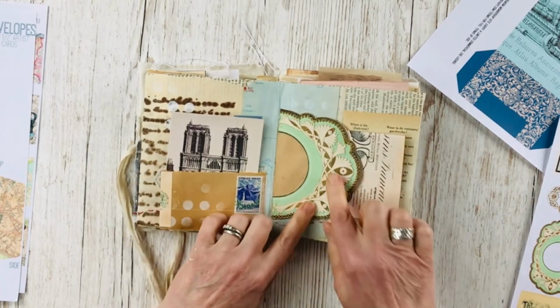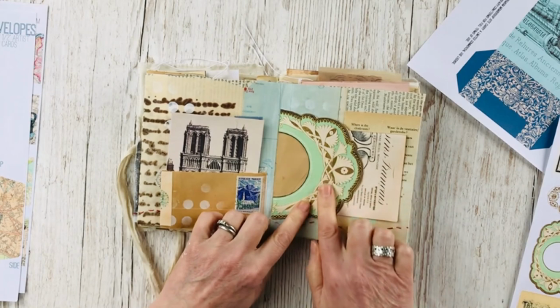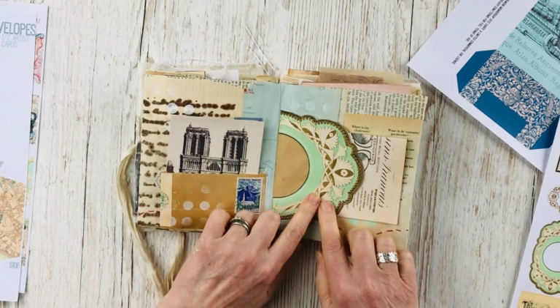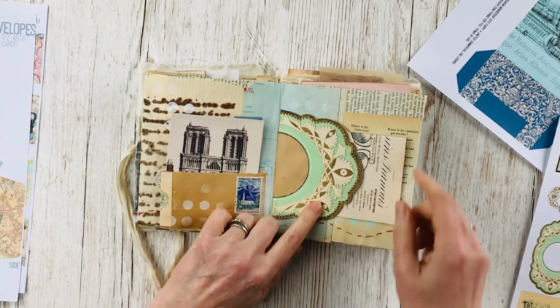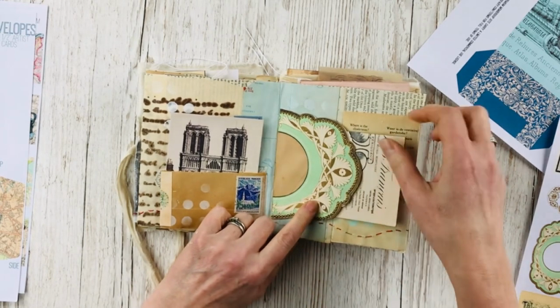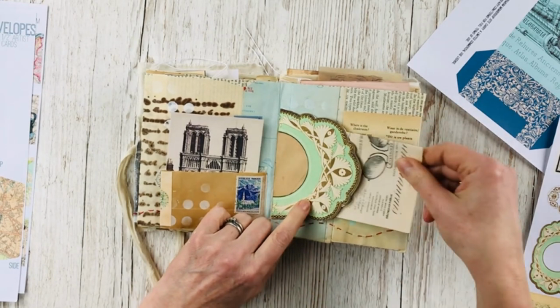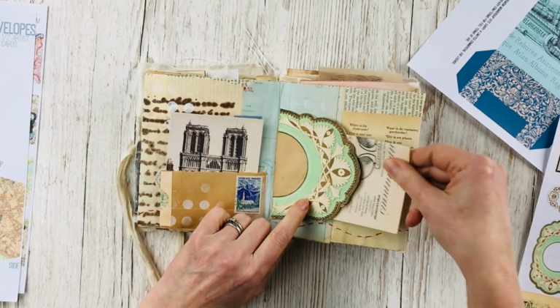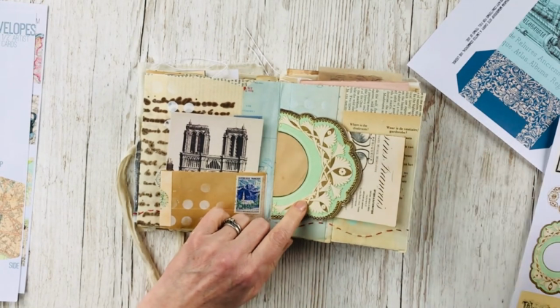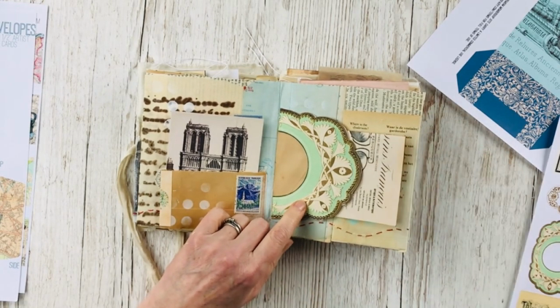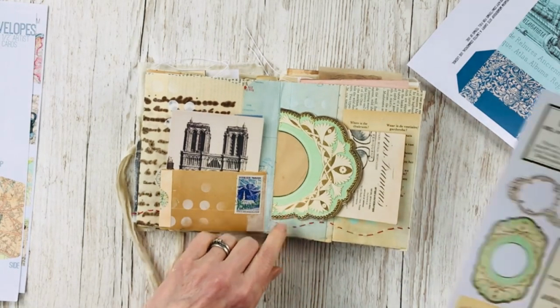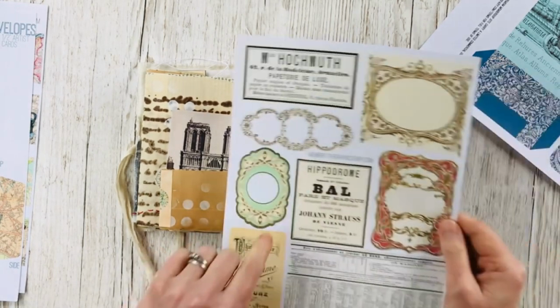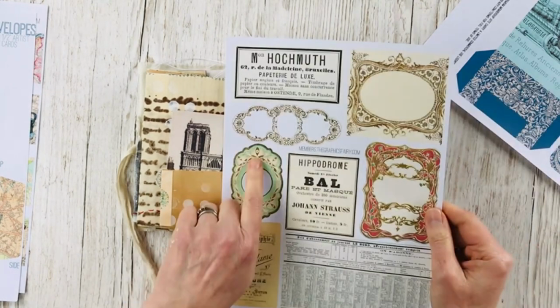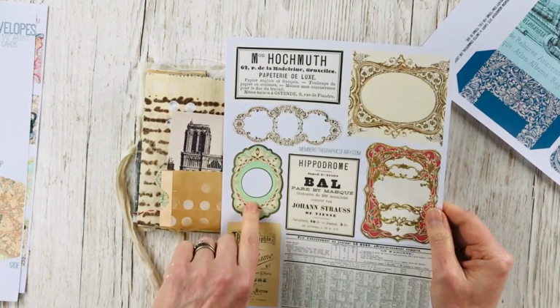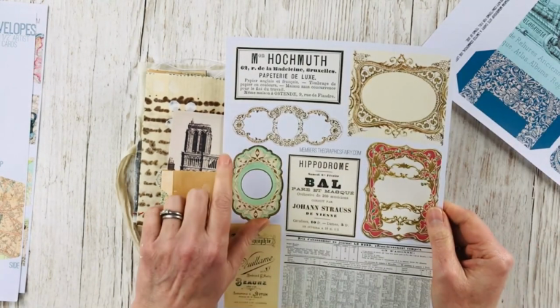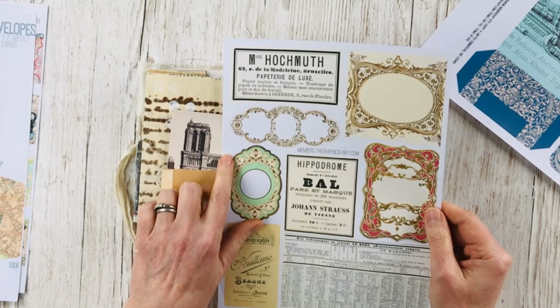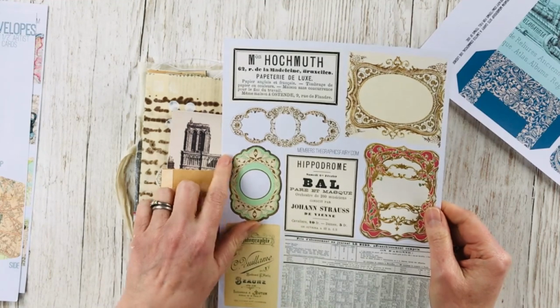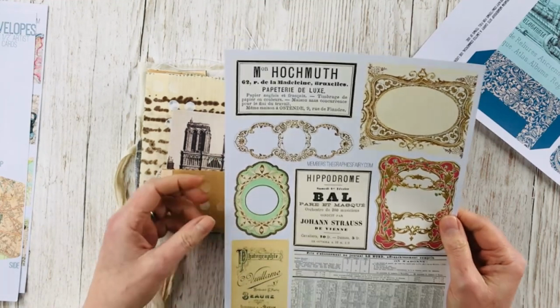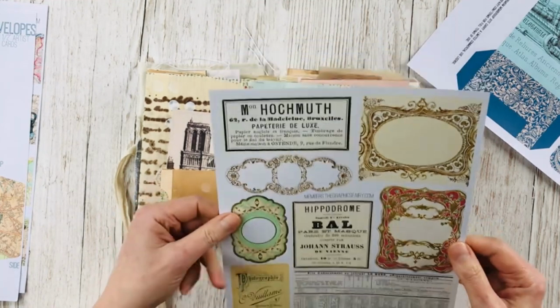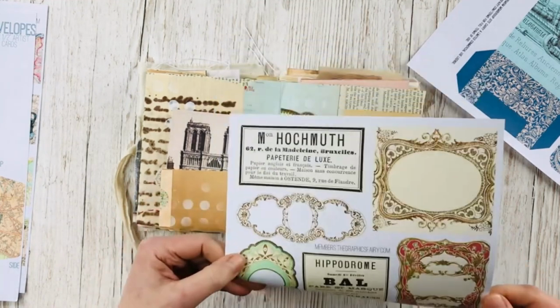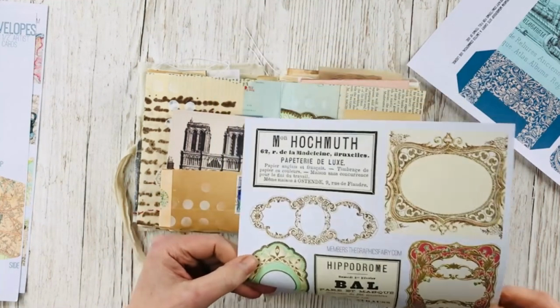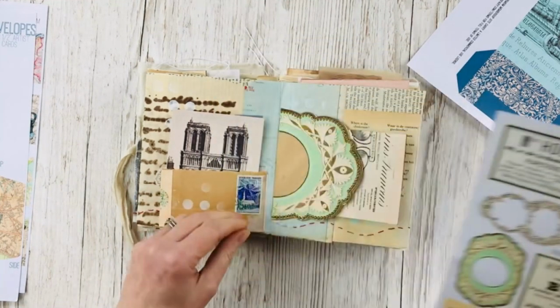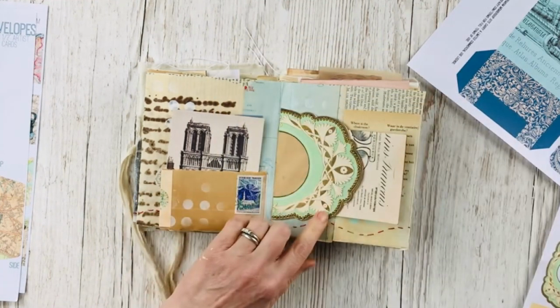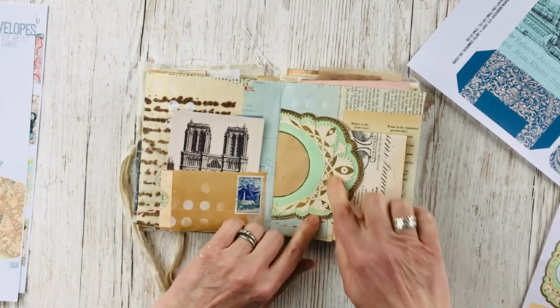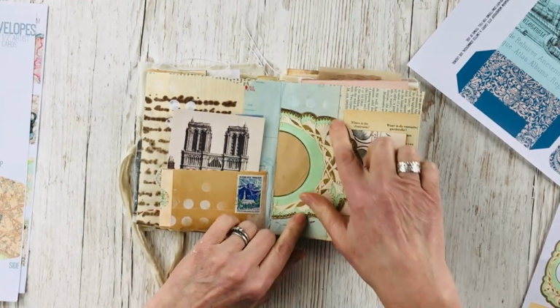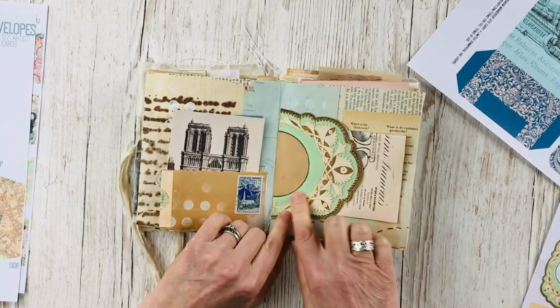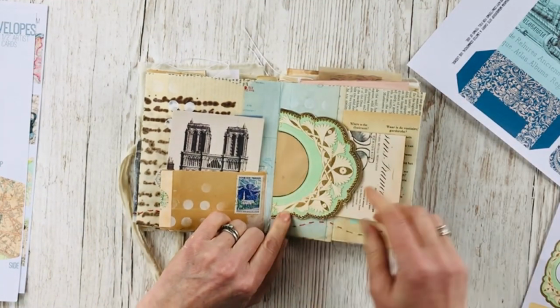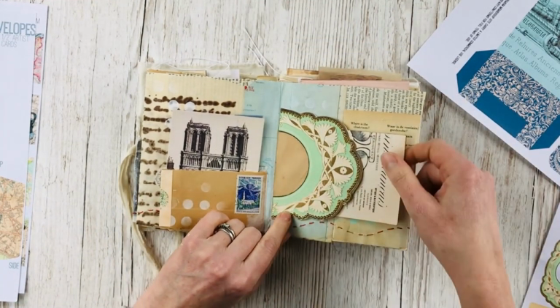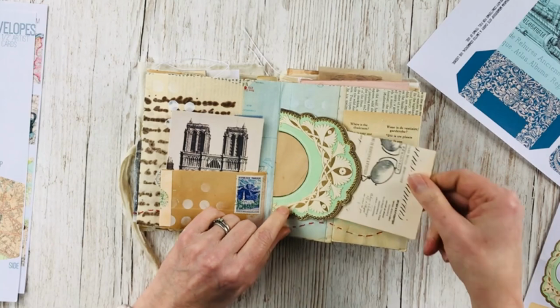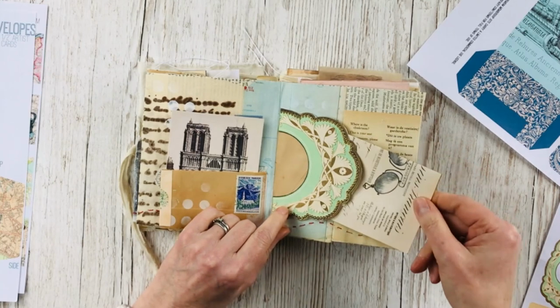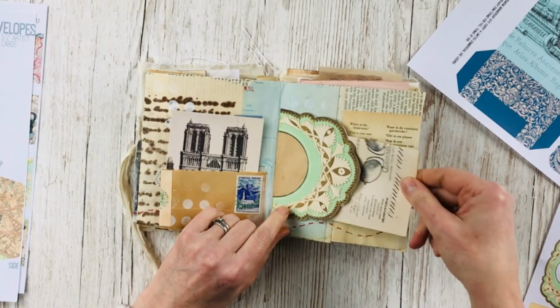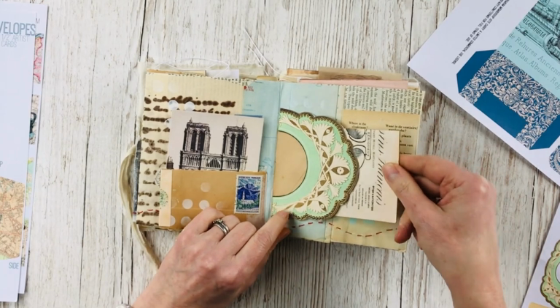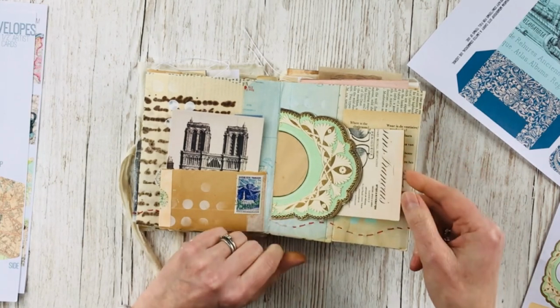This tuck spot here is that image again but as a larger picture that I folded in half and made into a tuck spot that holds this old receipt.